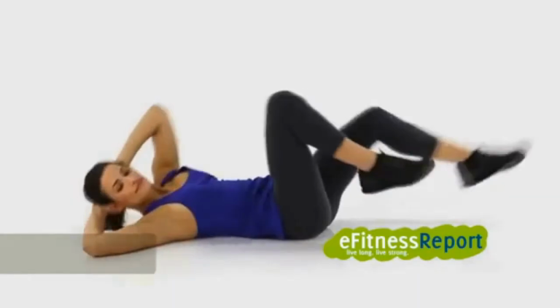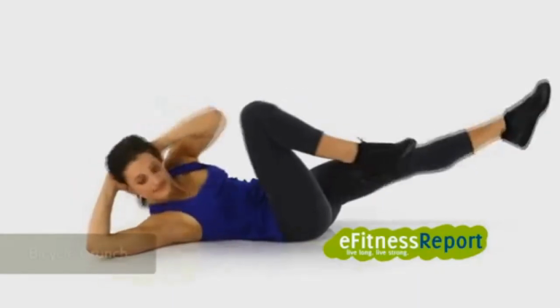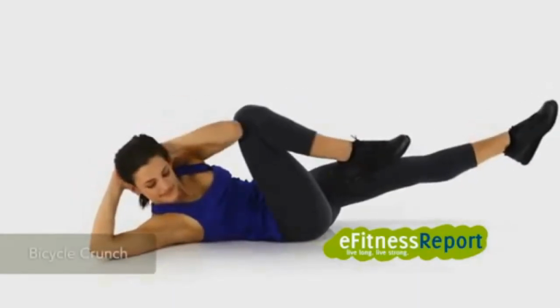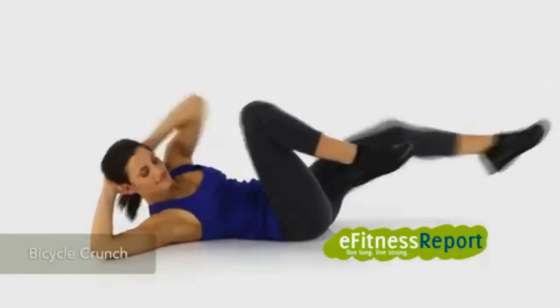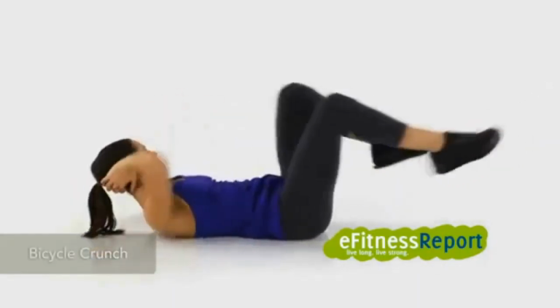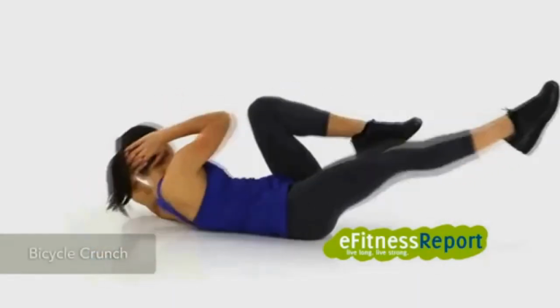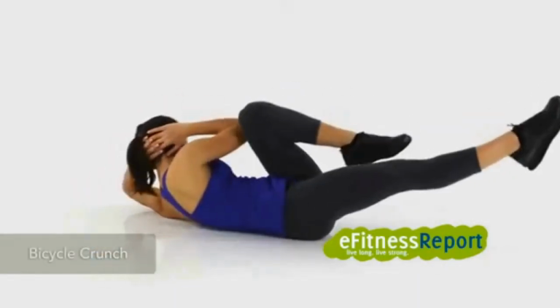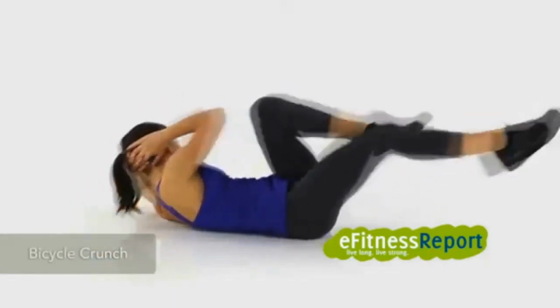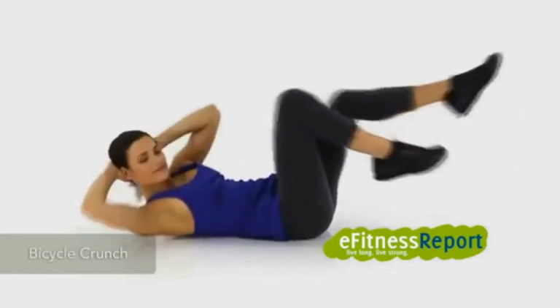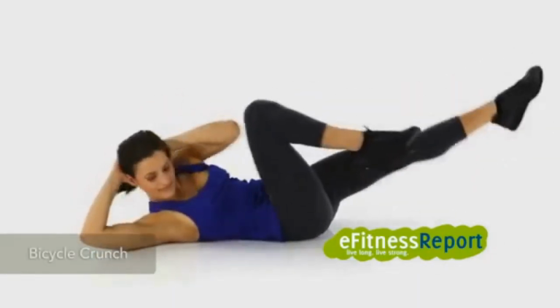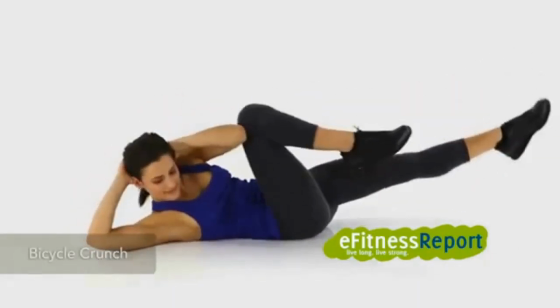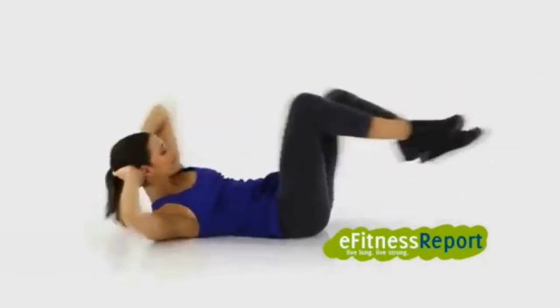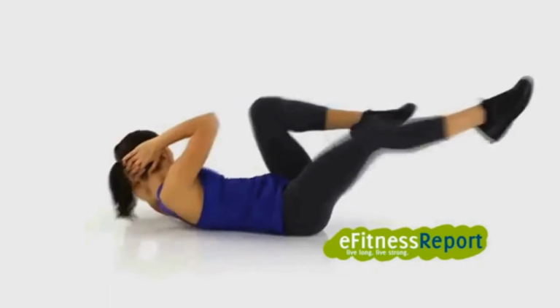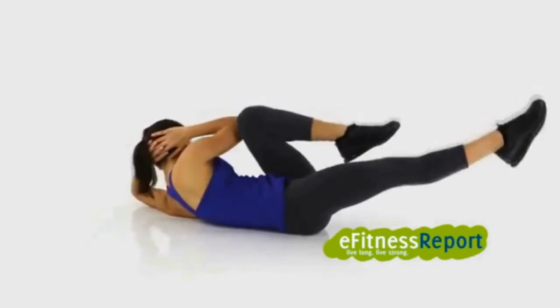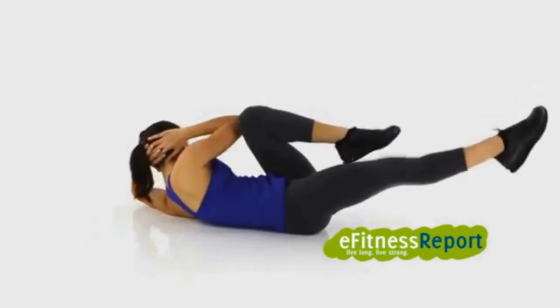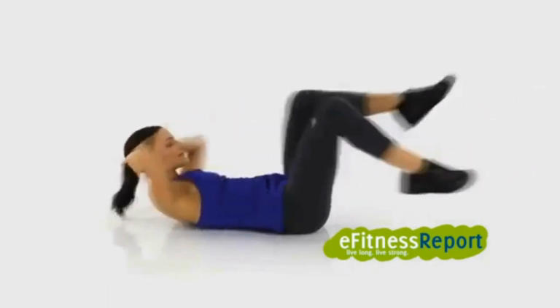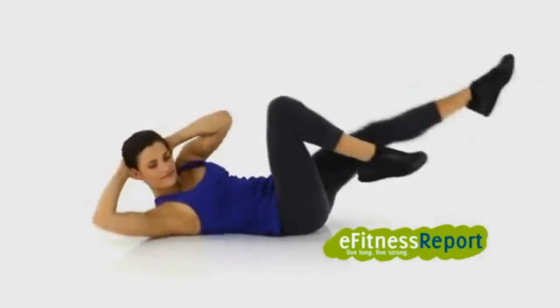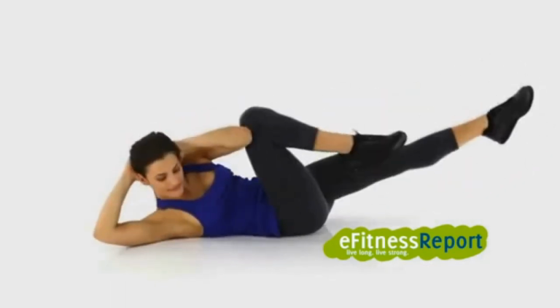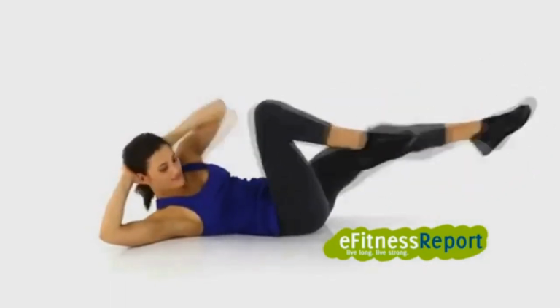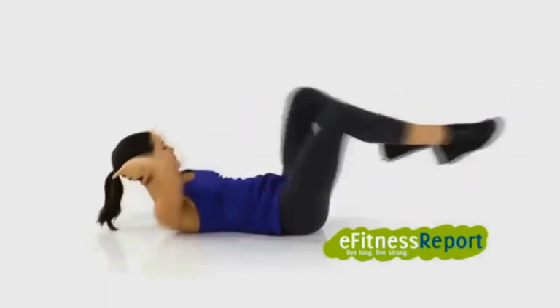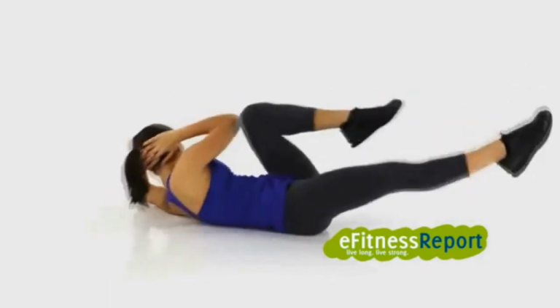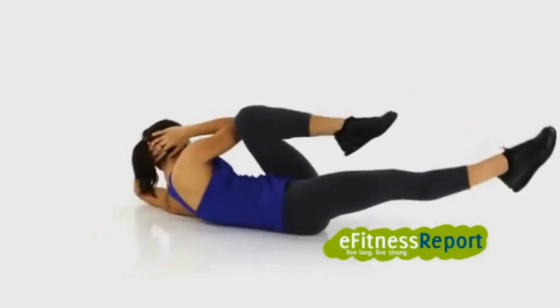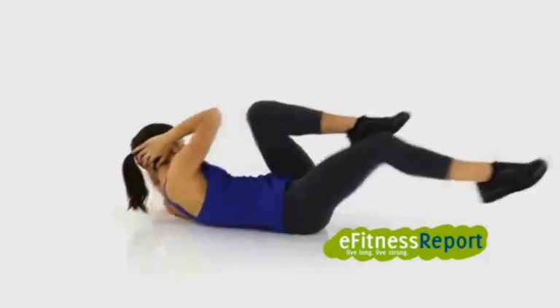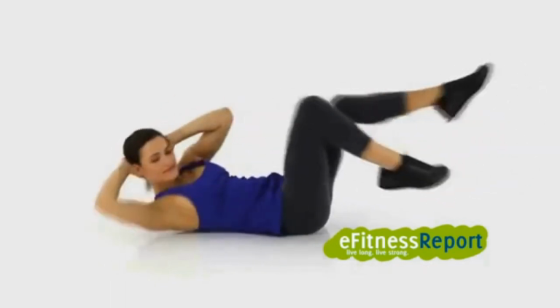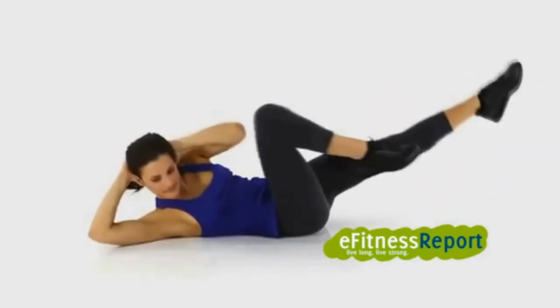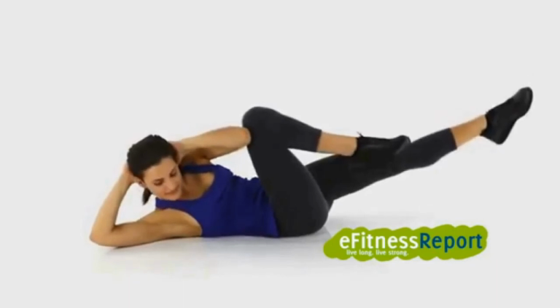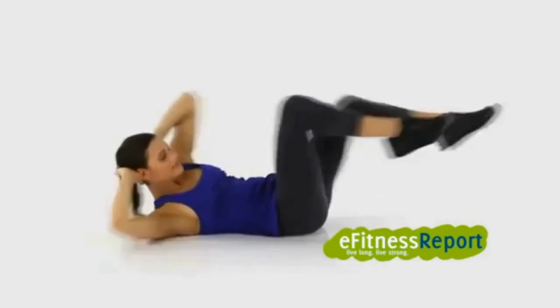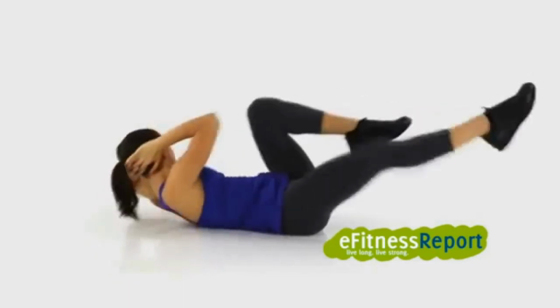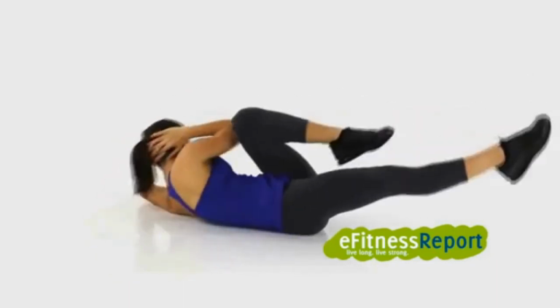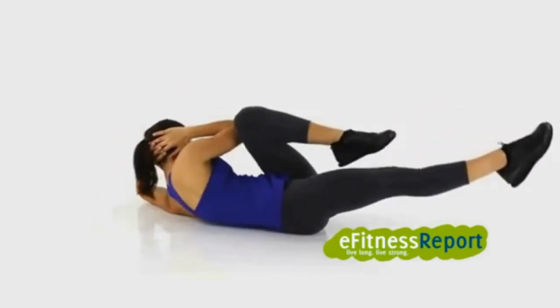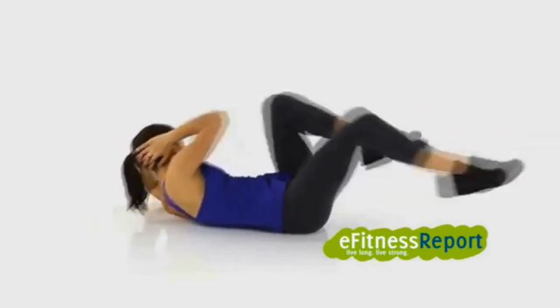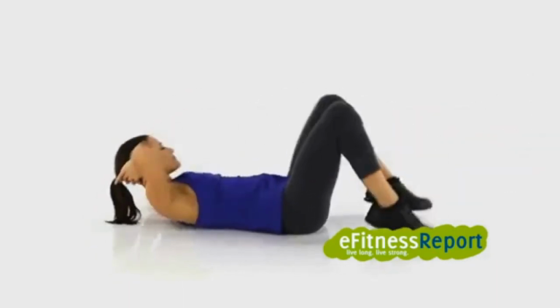Bicycle crunch. Lie on your back with your legs straight and your hands to the sides of your head. Raise your head and shoulders, bringing one knee towards your chest and the opposite elbow to this knee, twisting your torso. Twist to the opposite side using your other leg and elbow.